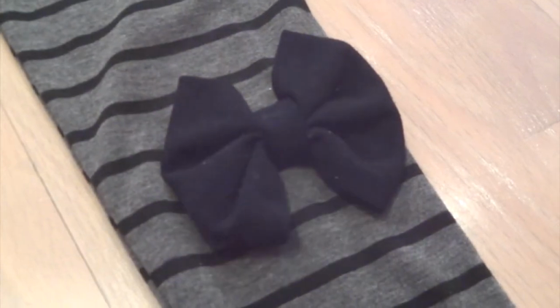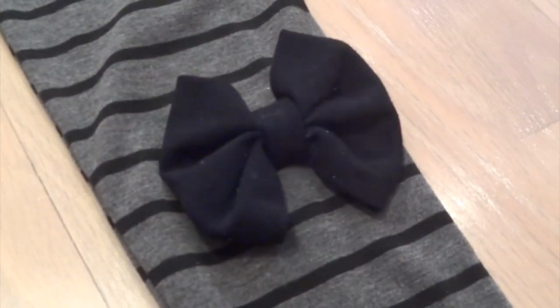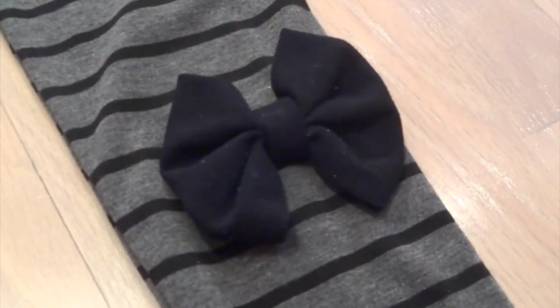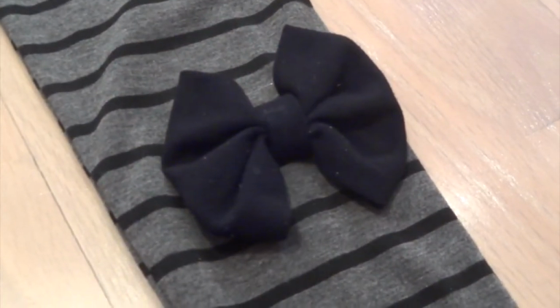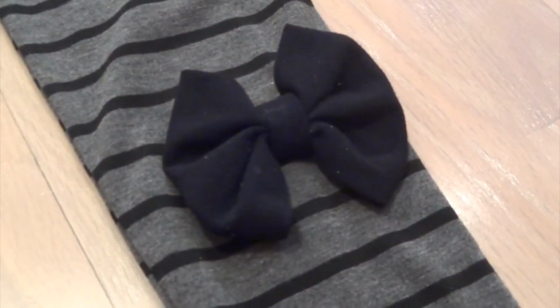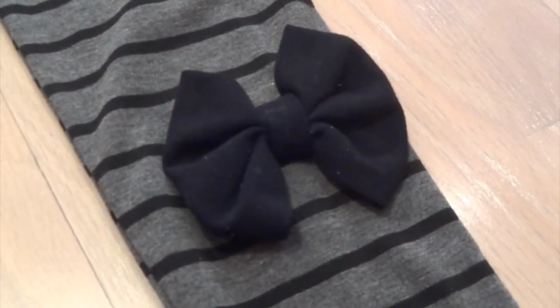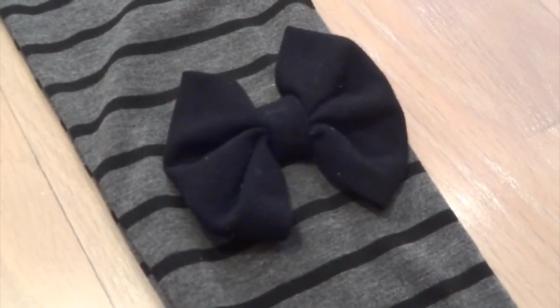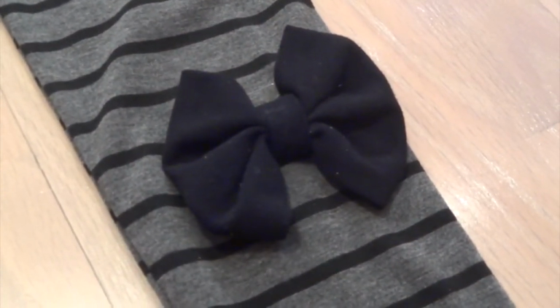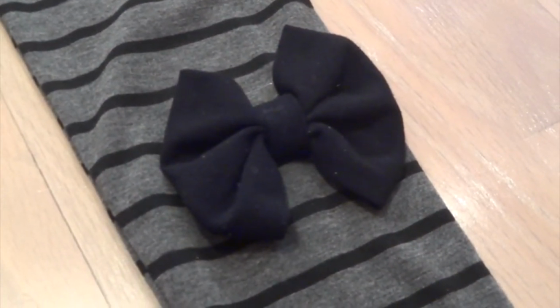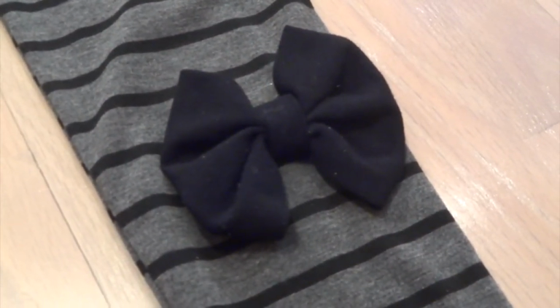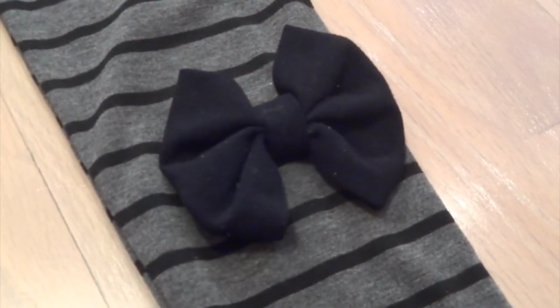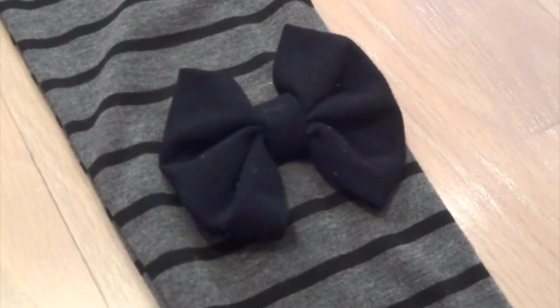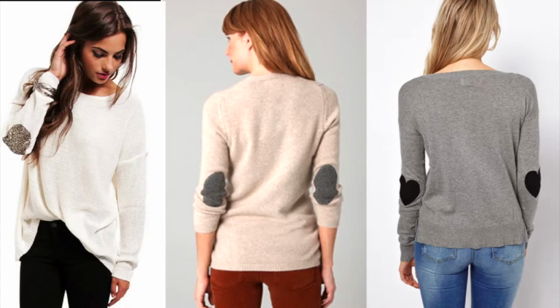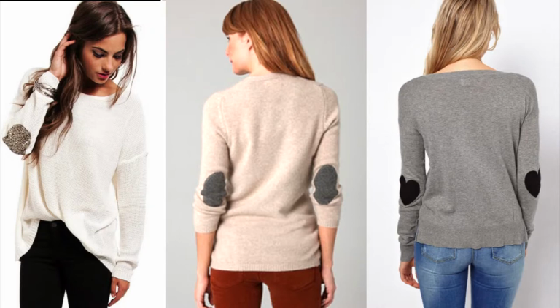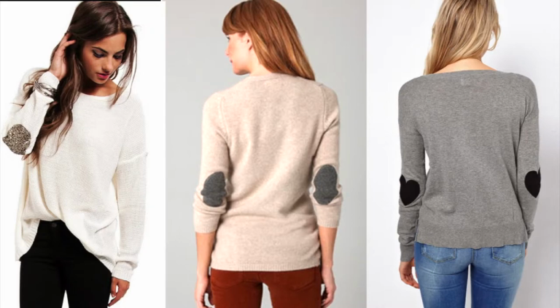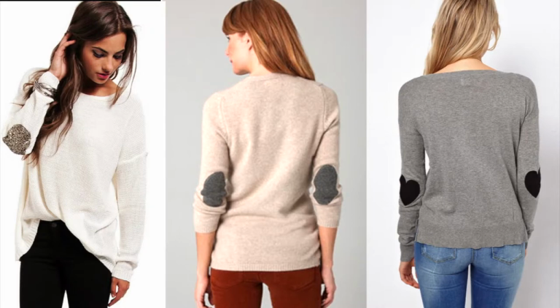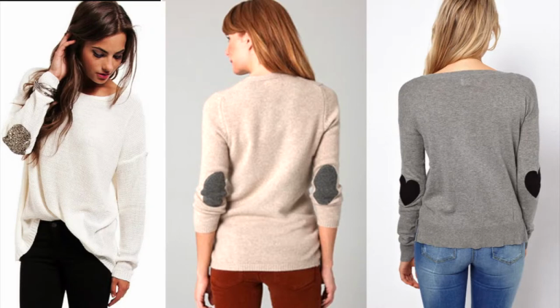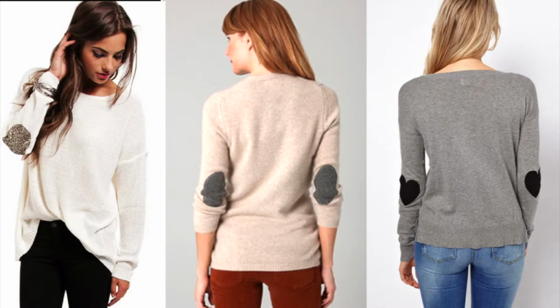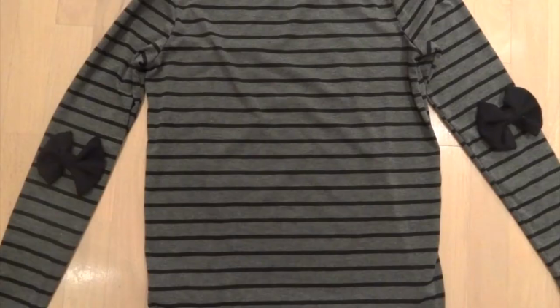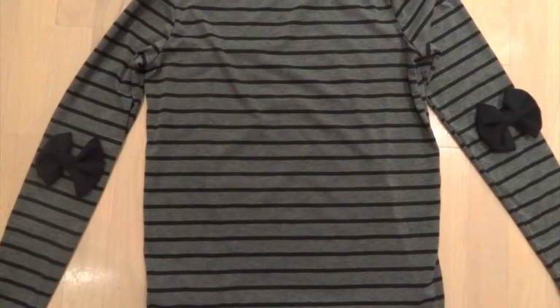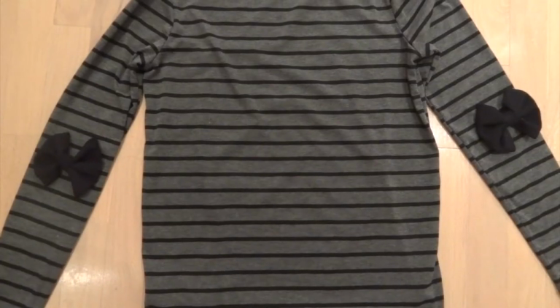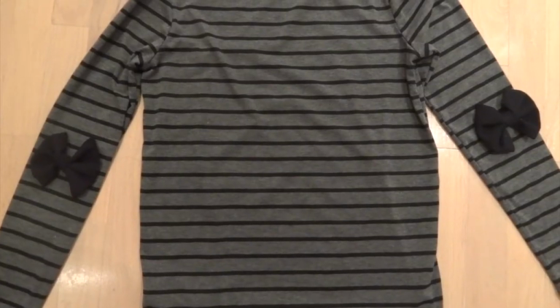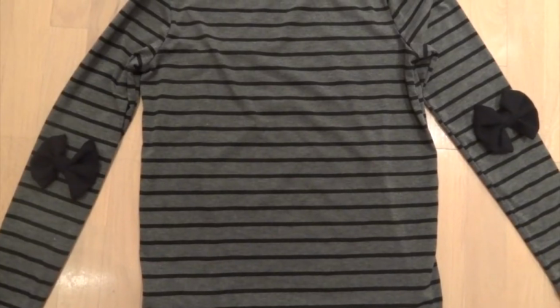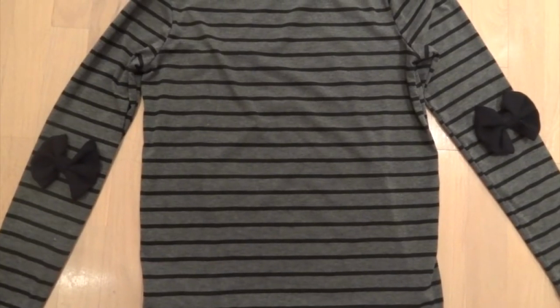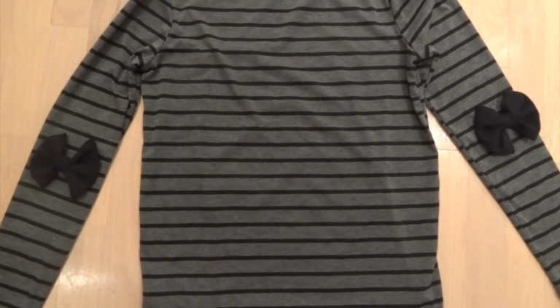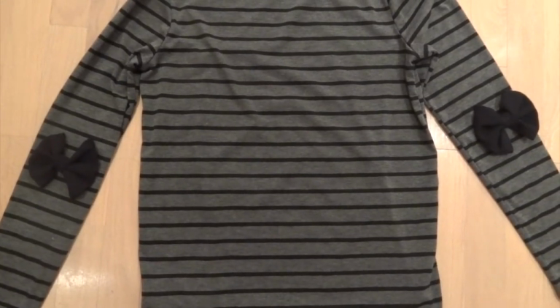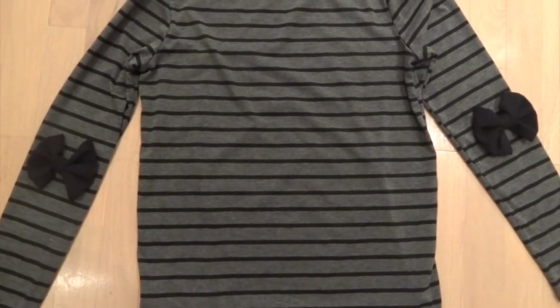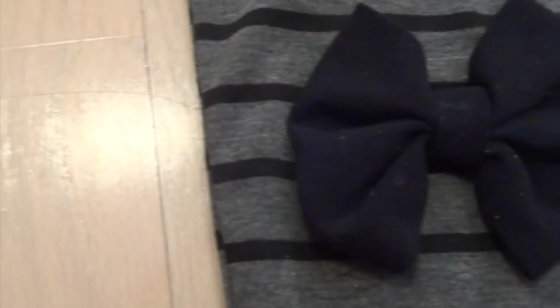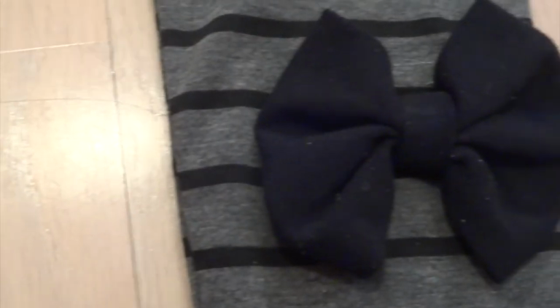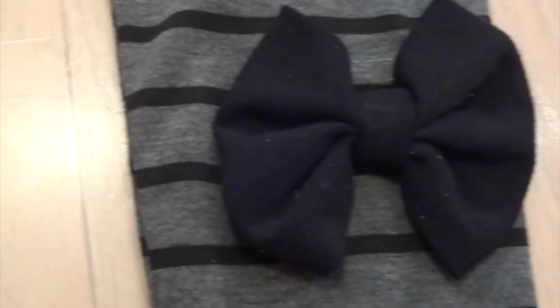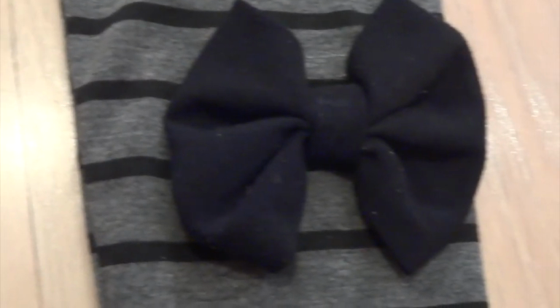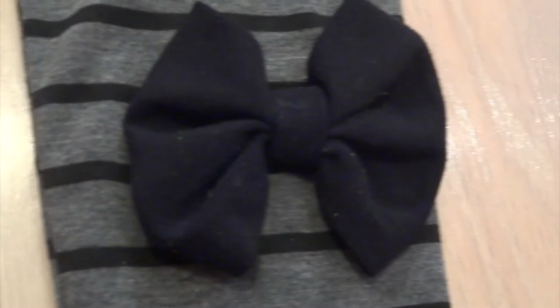Today I'm going to be showing you how to make these cute bow elbow patches. I've been seeing elbow patches everywhere and I think these easy bow patches are a fun way to spice up a plain shirt.